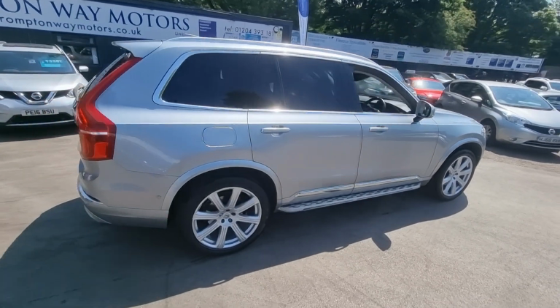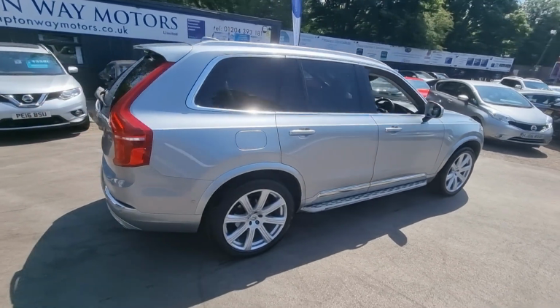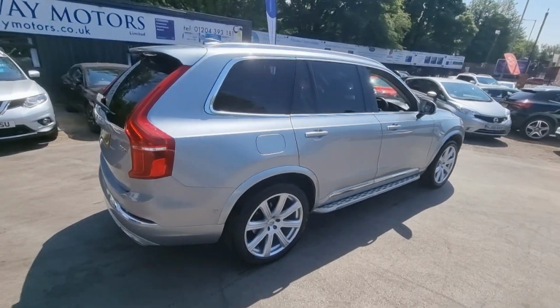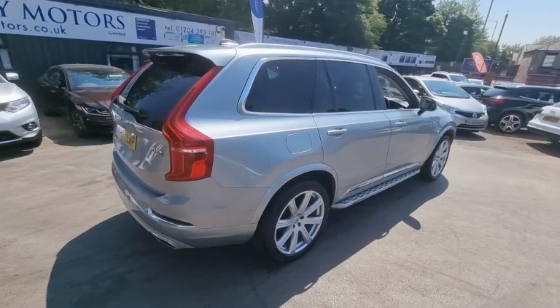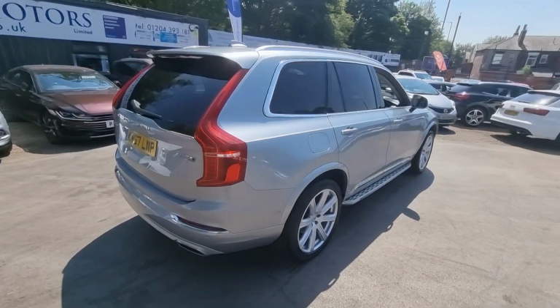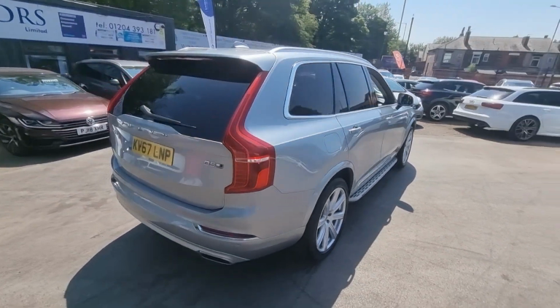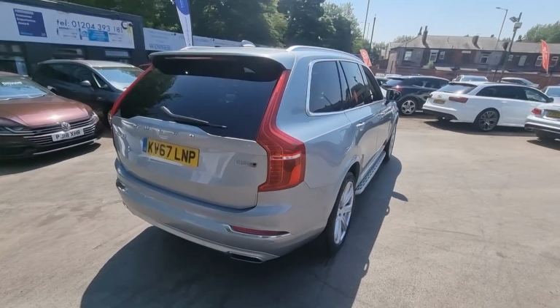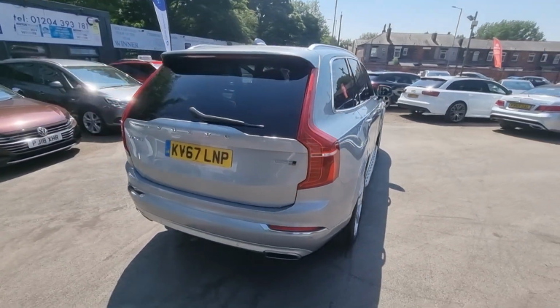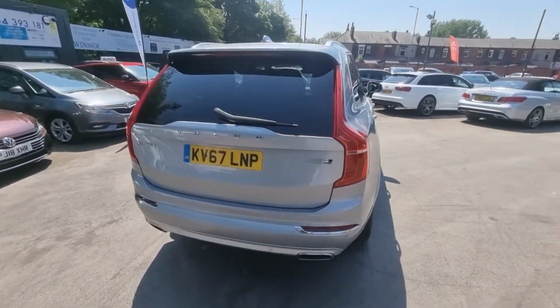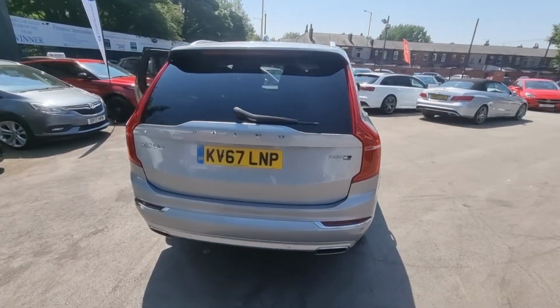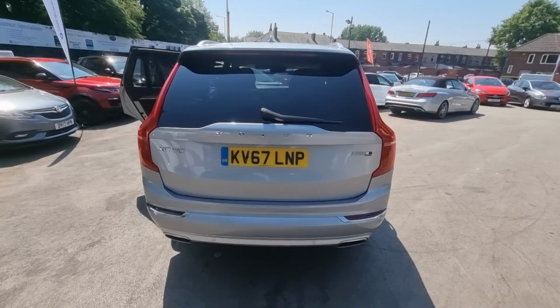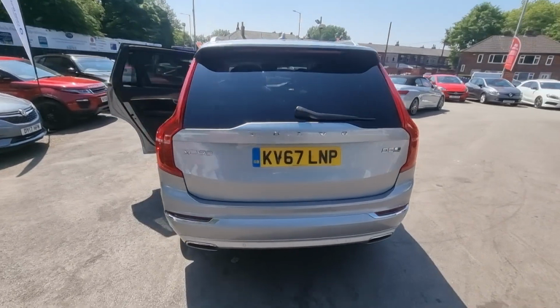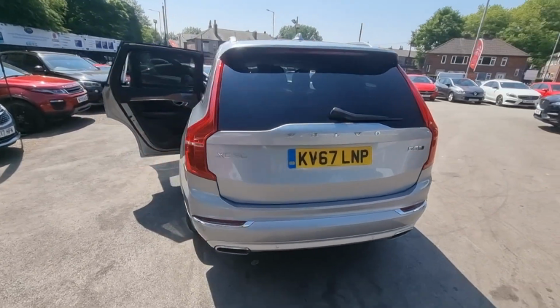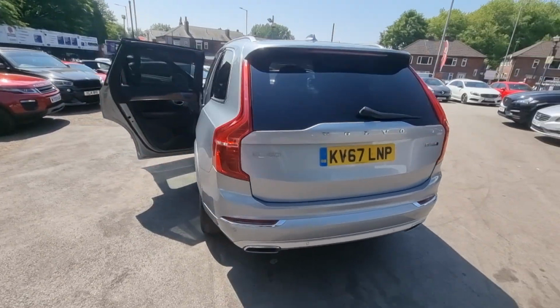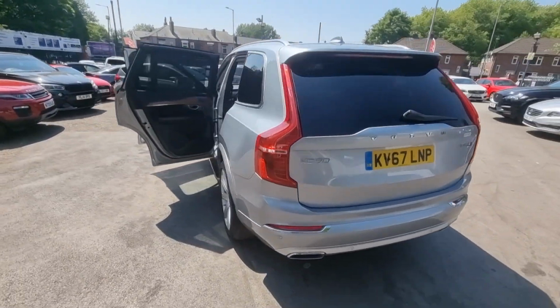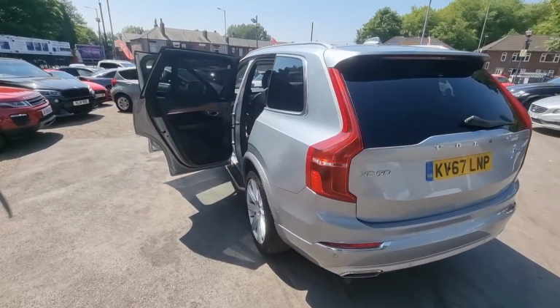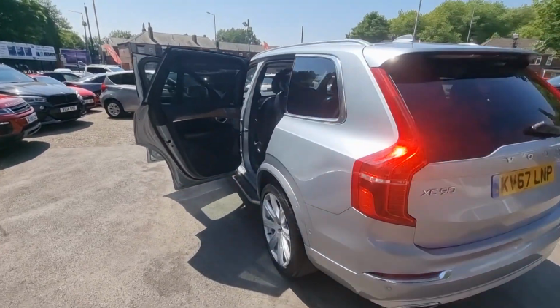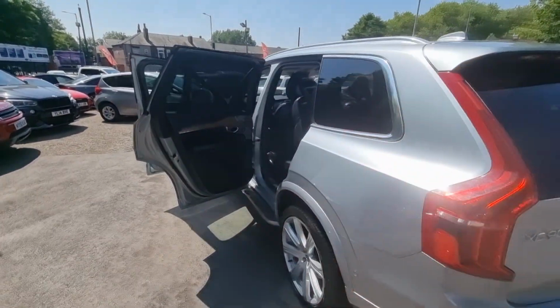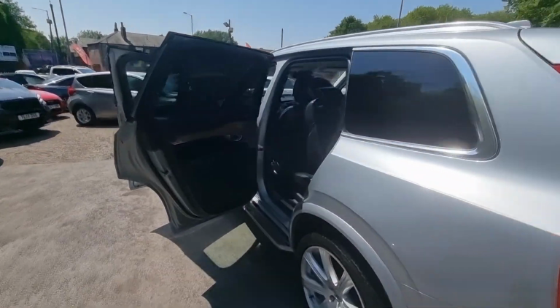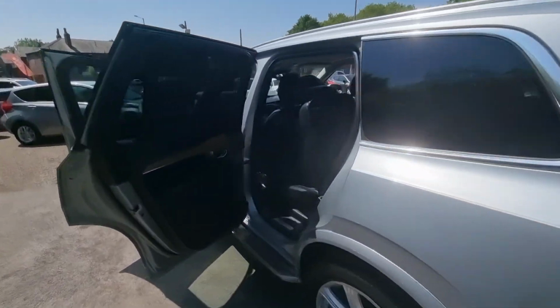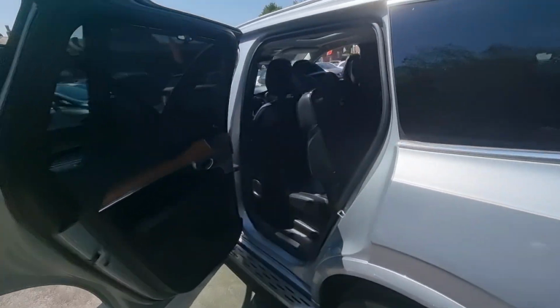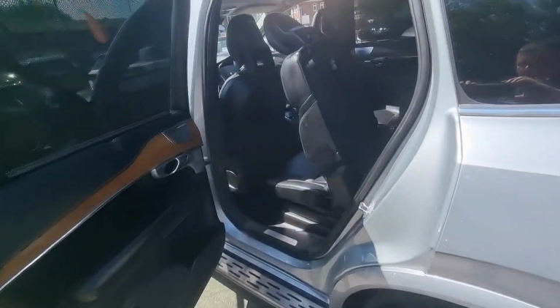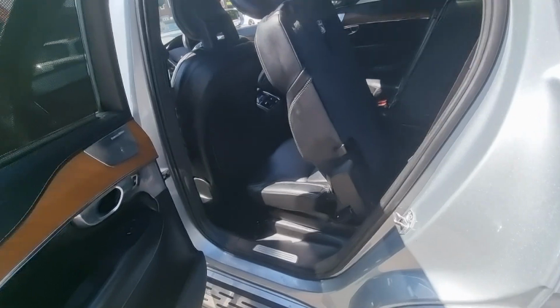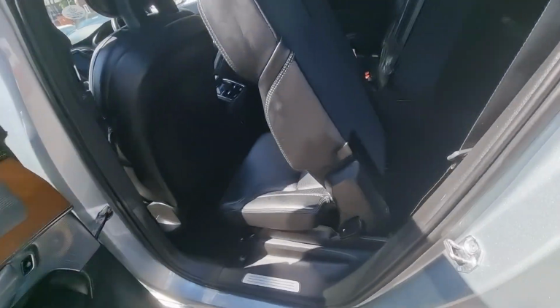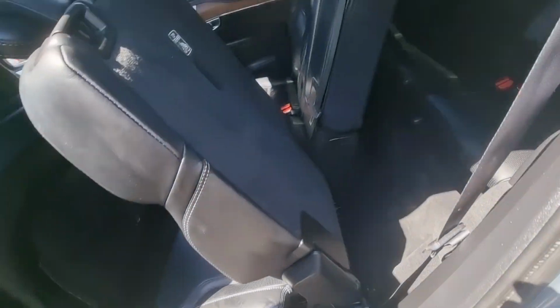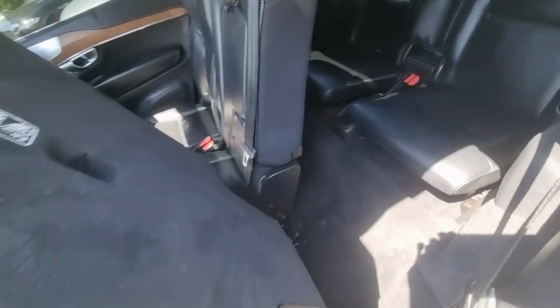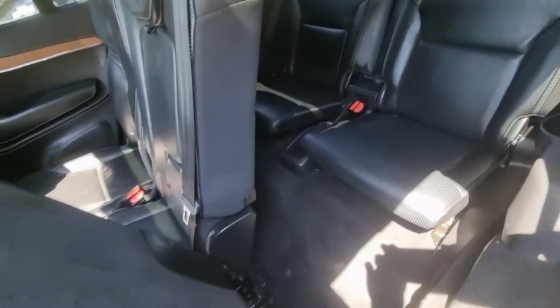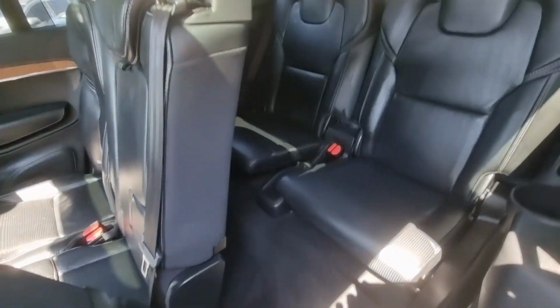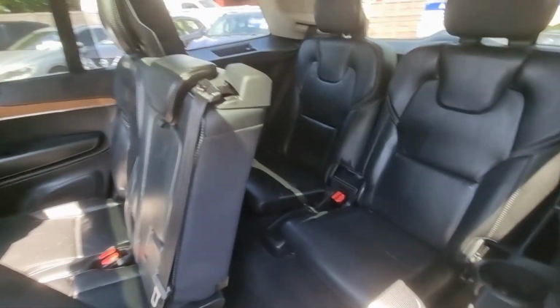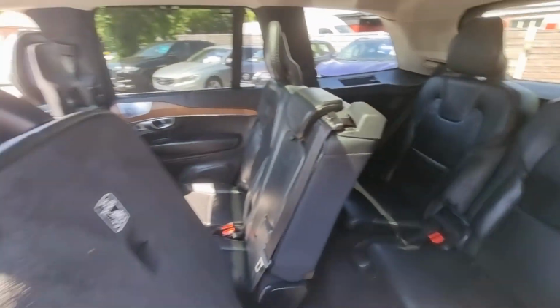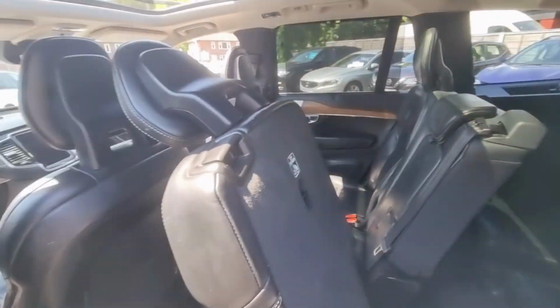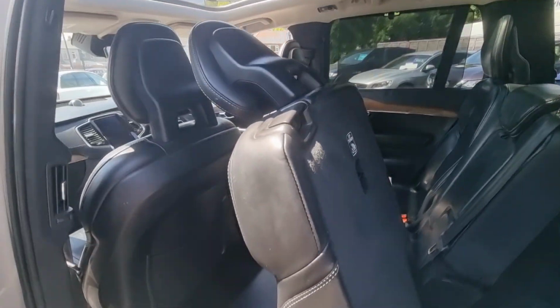Hi everyone, it's Braden at Crompton Wear Motors, and this is our latest arrival. This is a lovely 2017 67-plate Volvo XC90 Inscription. This vehicle is fully loaded and comes with seven seats and isofix prep.